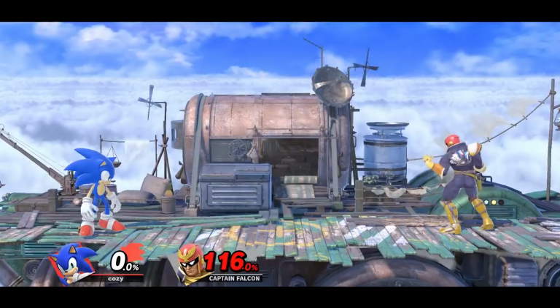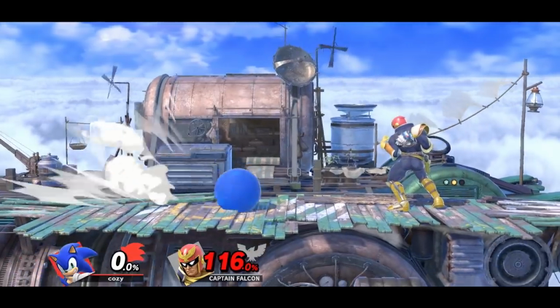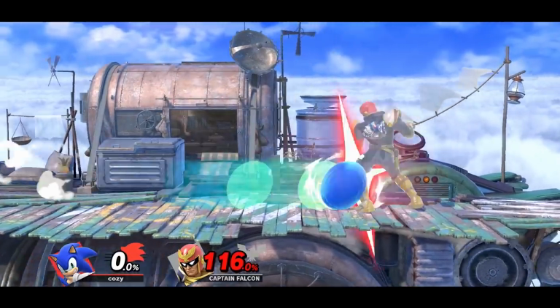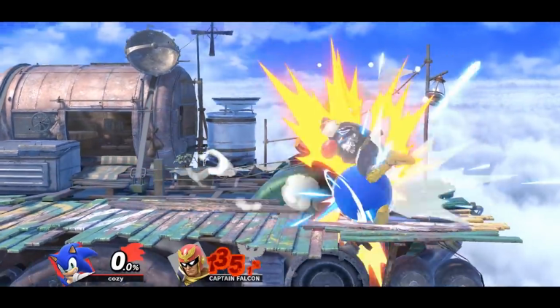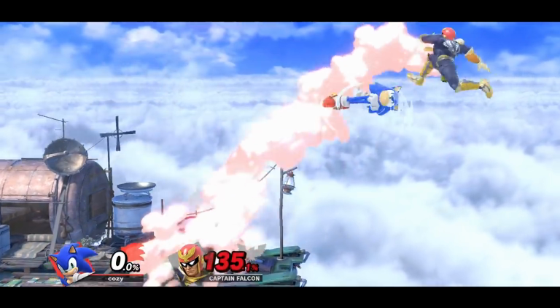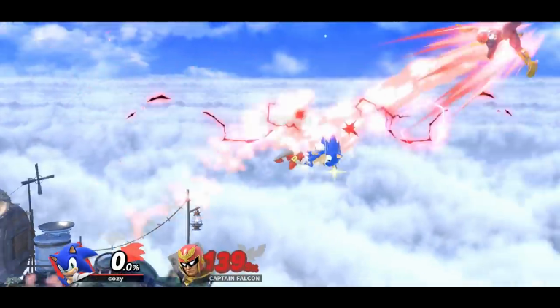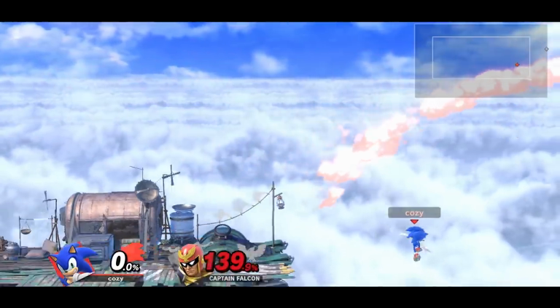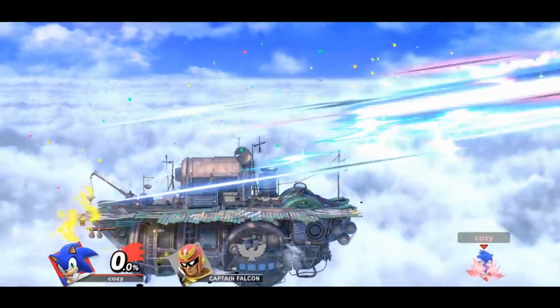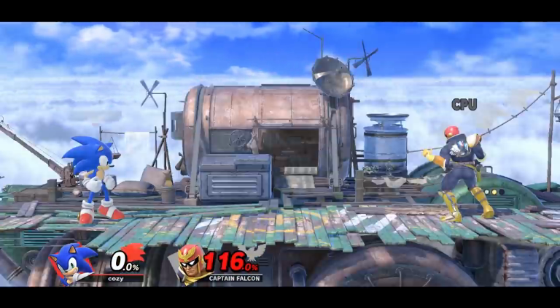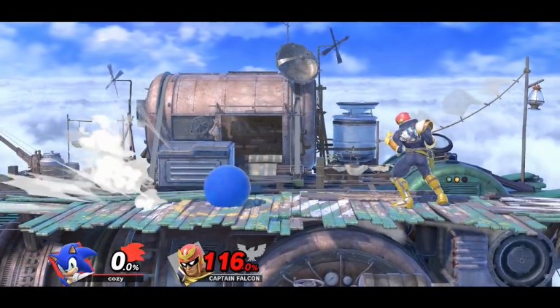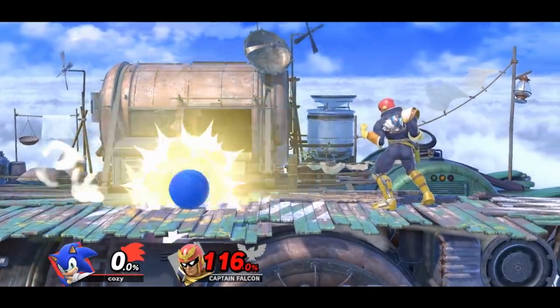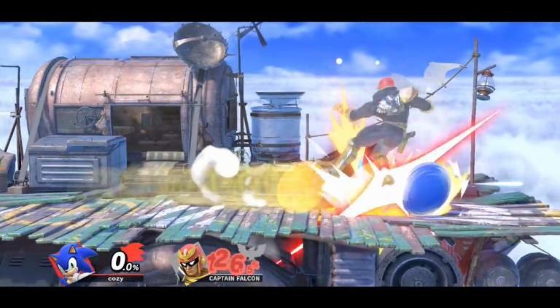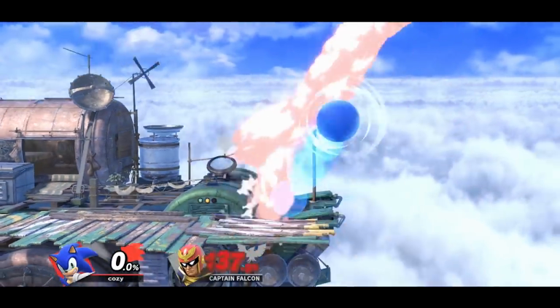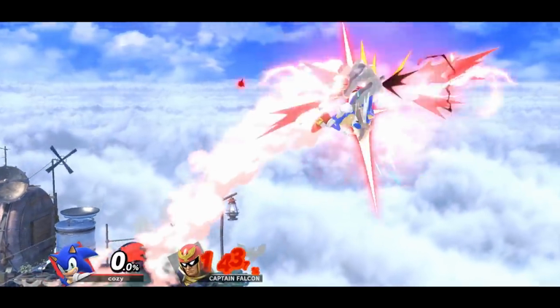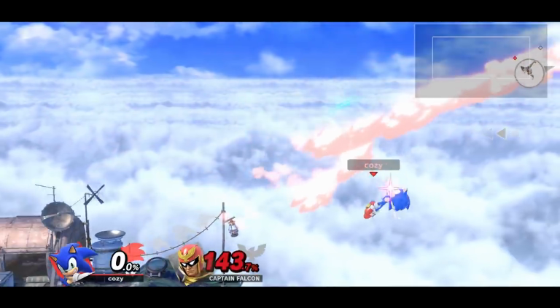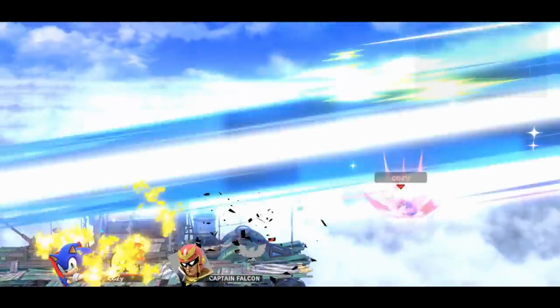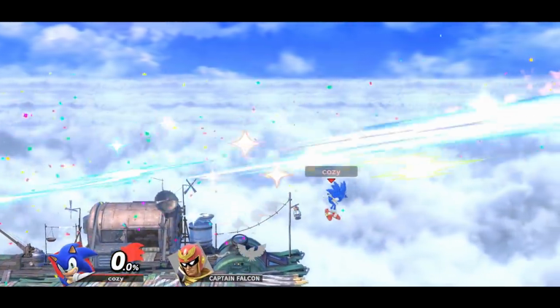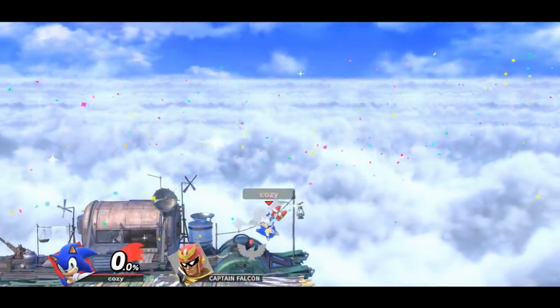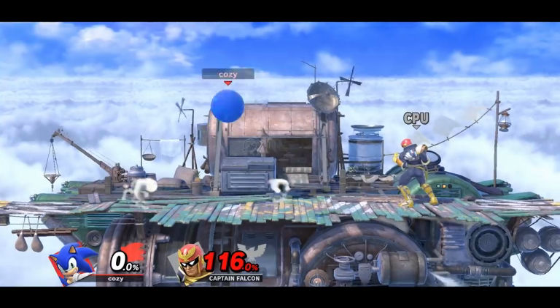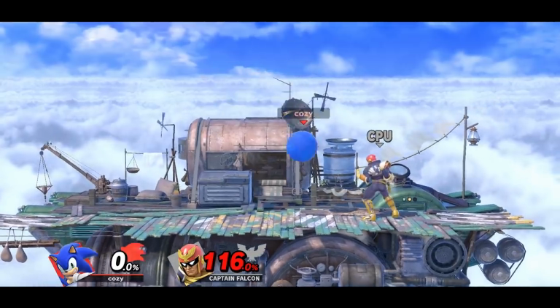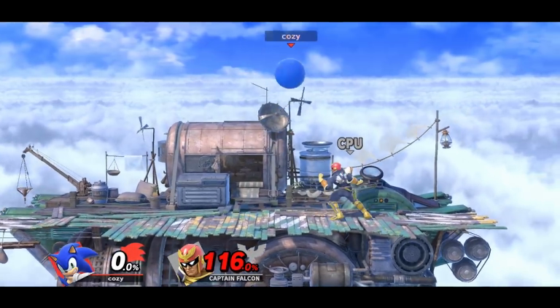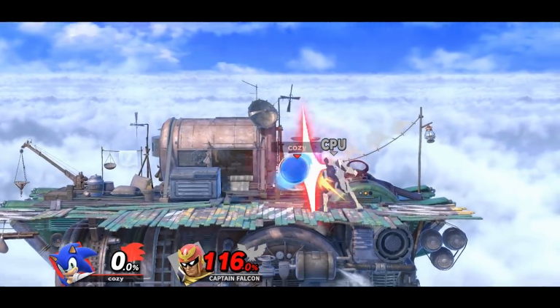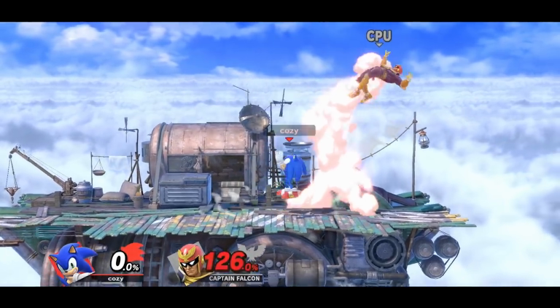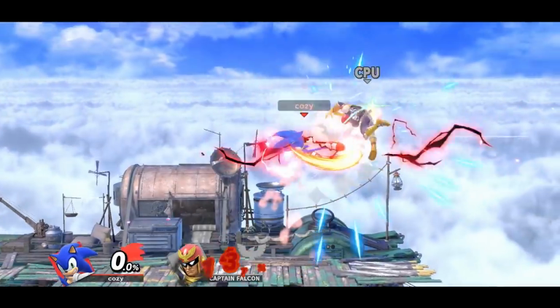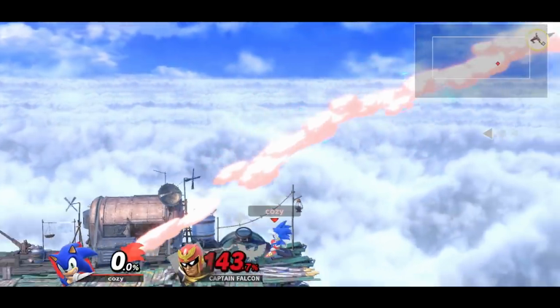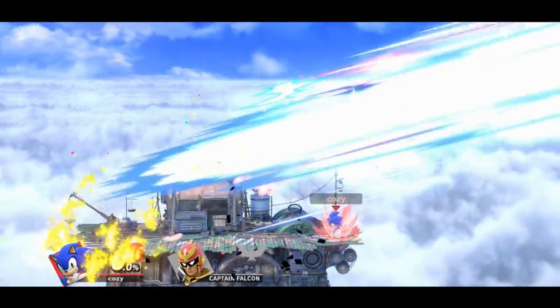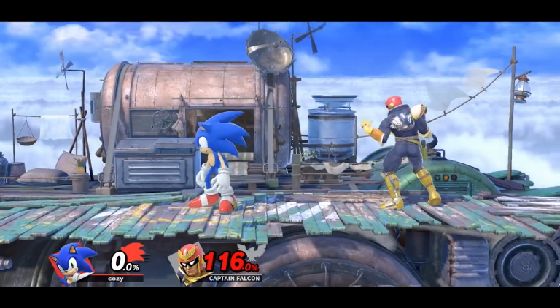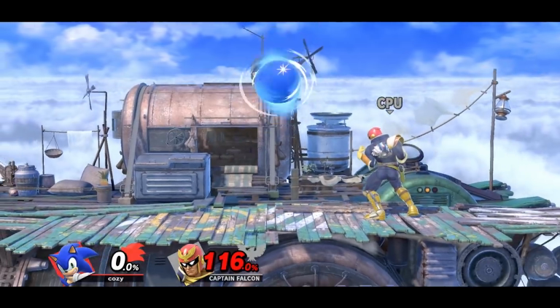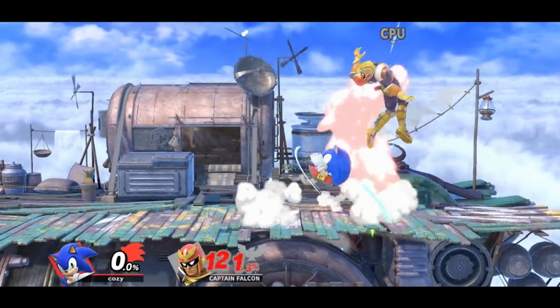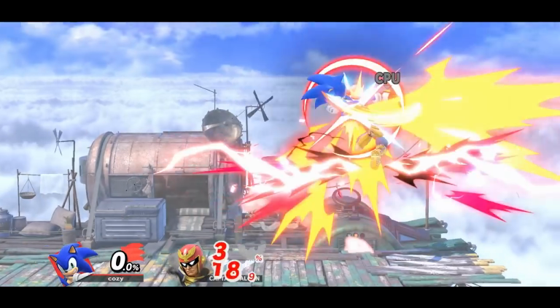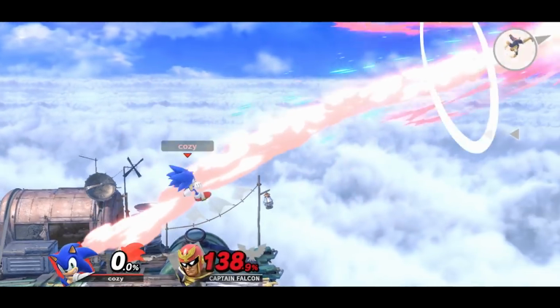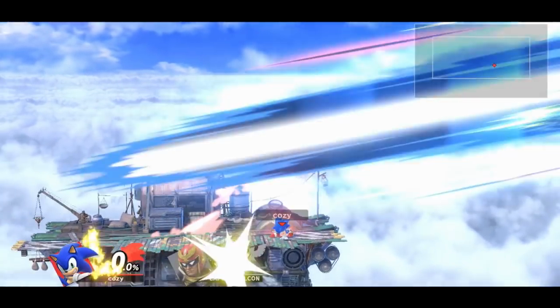With Sonic, you can use a spin dash, which can true combo into a double jump forward air for an efficient kill confirm. Sonic can also land with the last hits or sour spot of neutral air, which can then be followed up with a back air for a second kill confirm option.